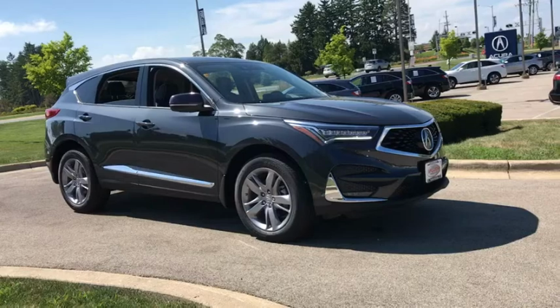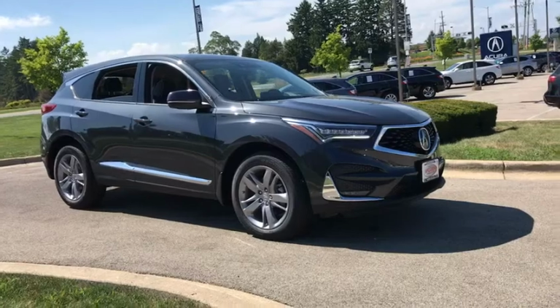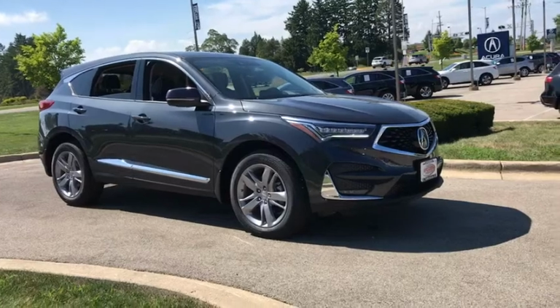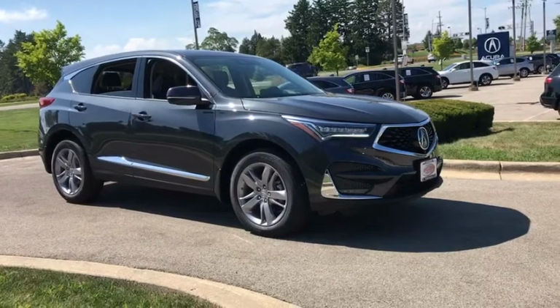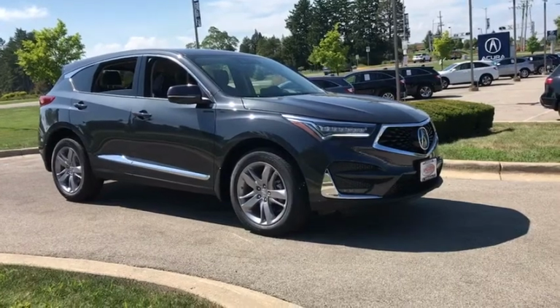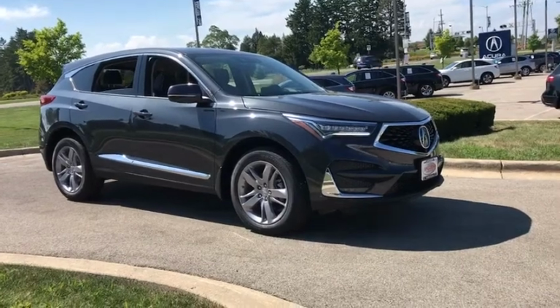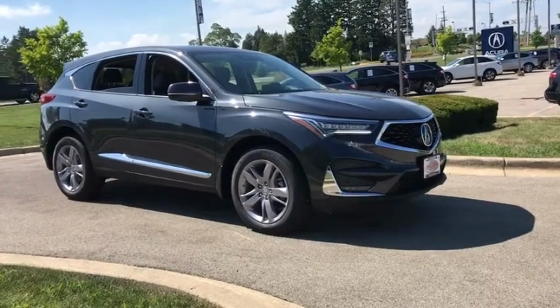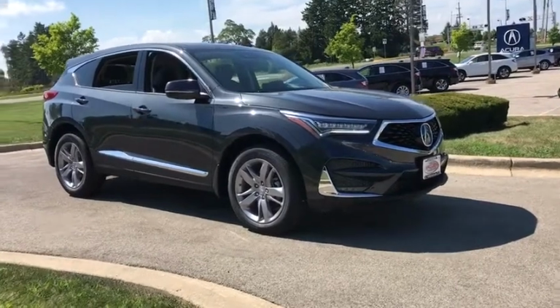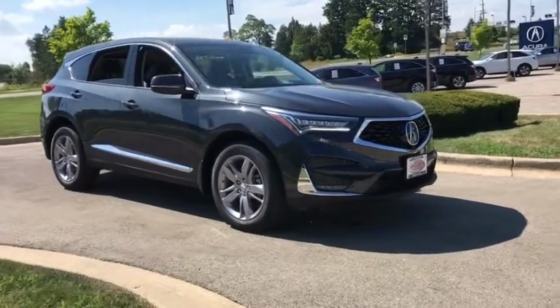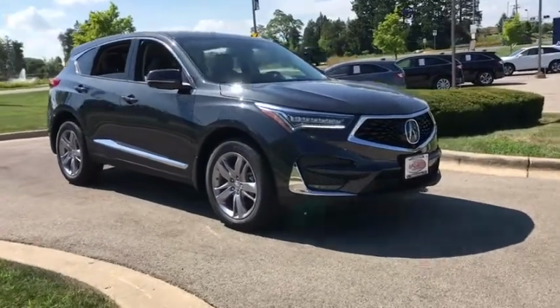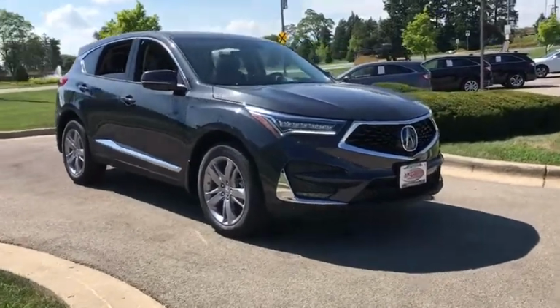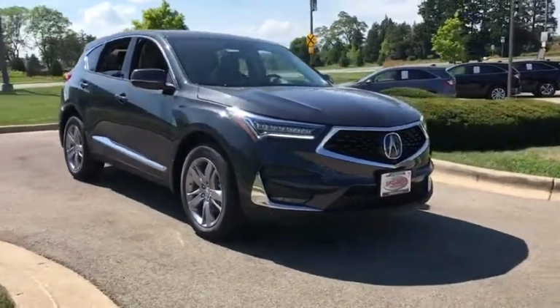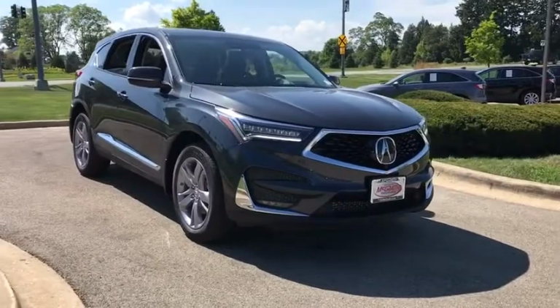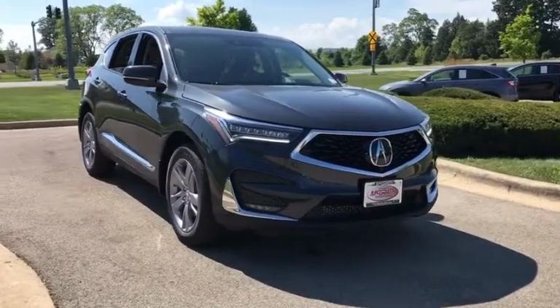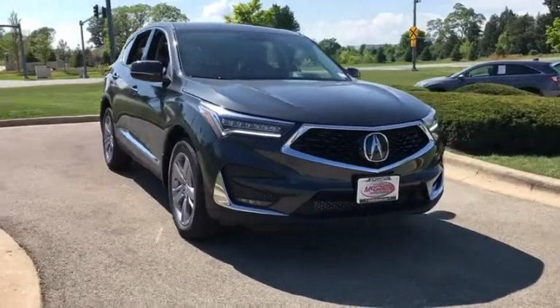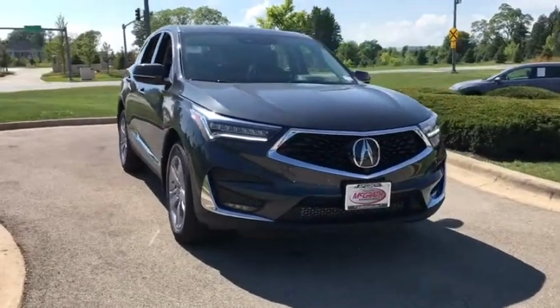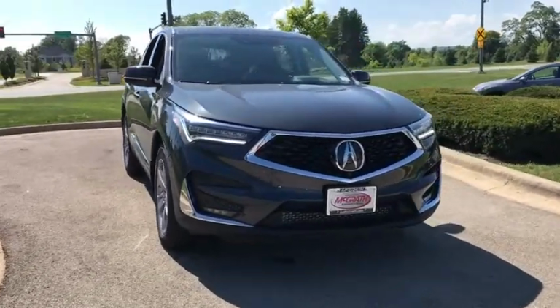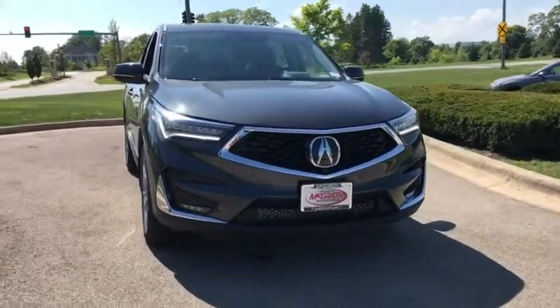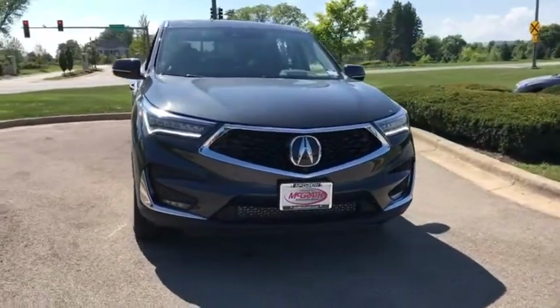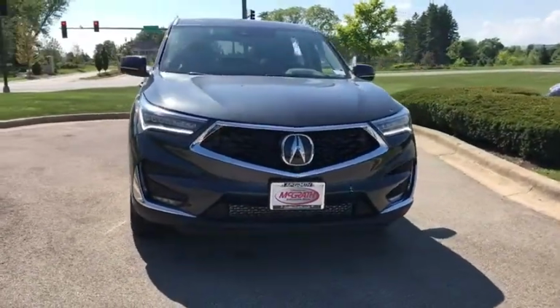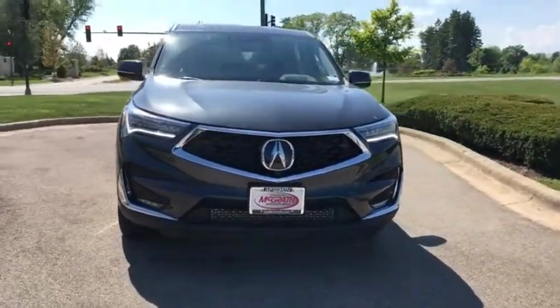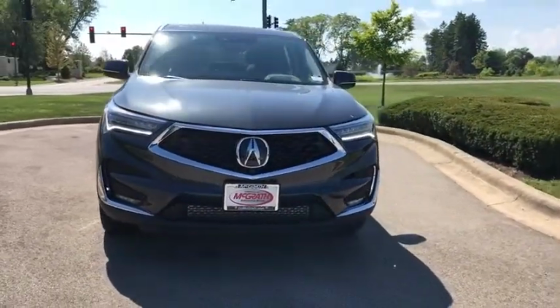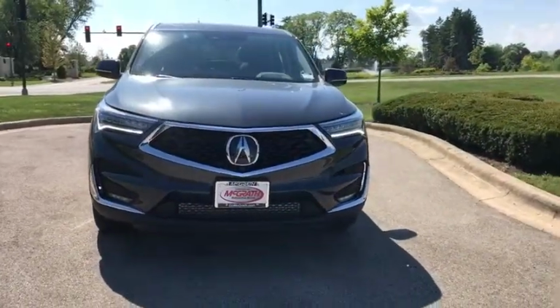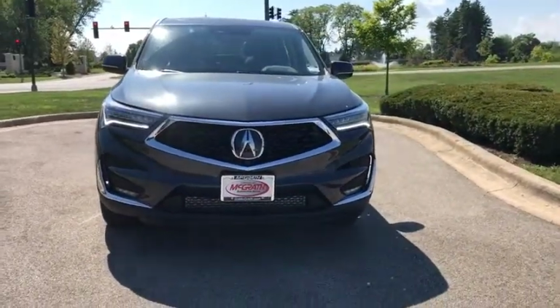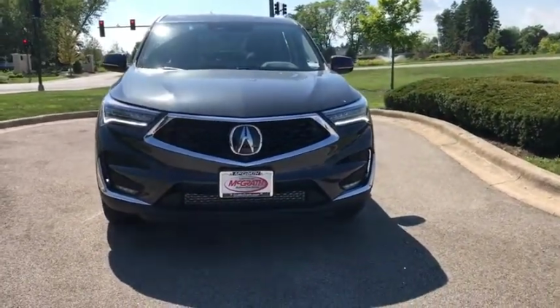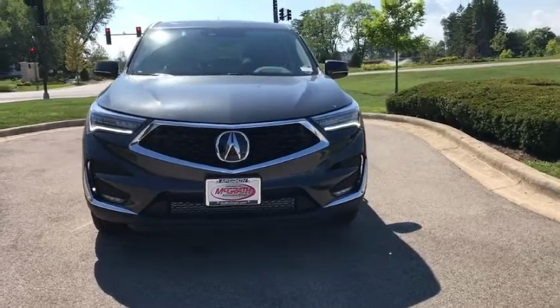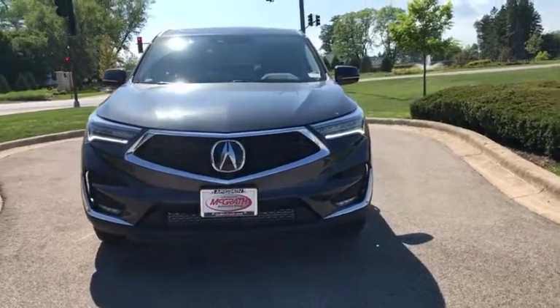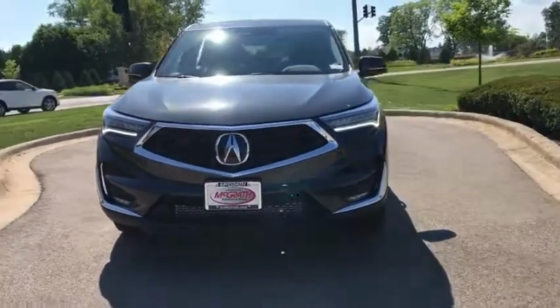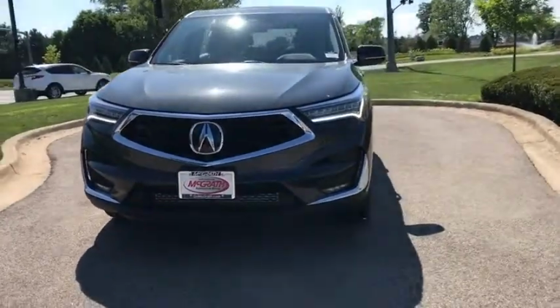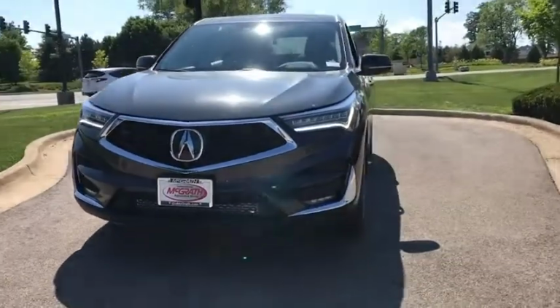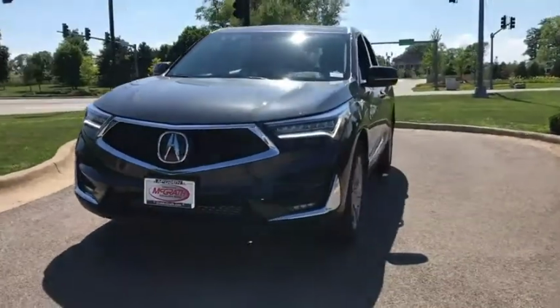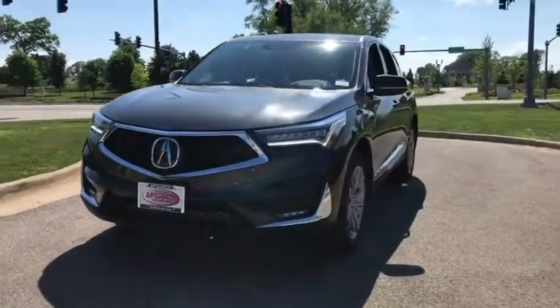Looking for the right vehicle? Check out the 2021 Acura RDX. Viewed as Acura's answer to BMW's sporty X3, the RDX offers a stylish interior, plenty of sport, and a nice amount of utility.